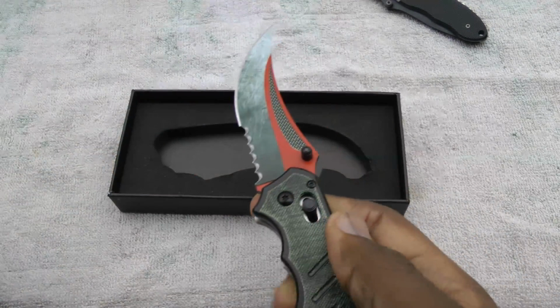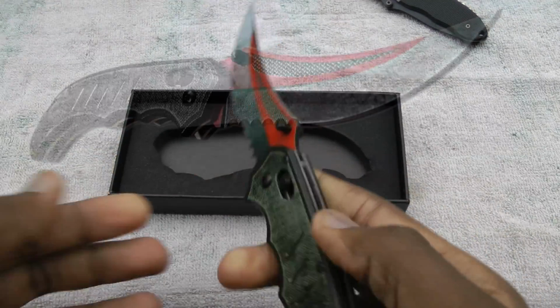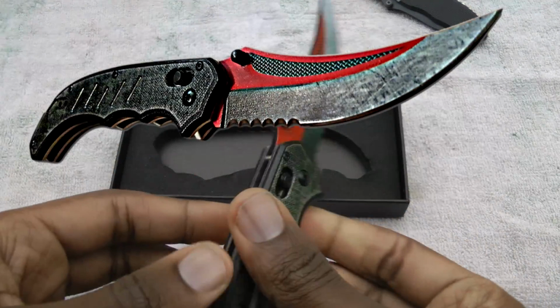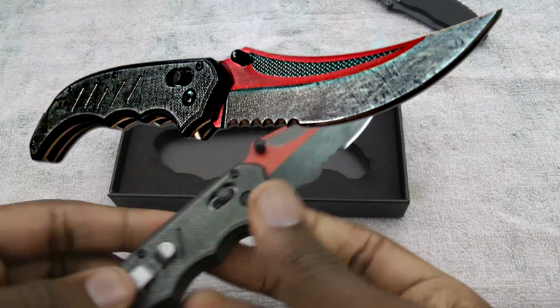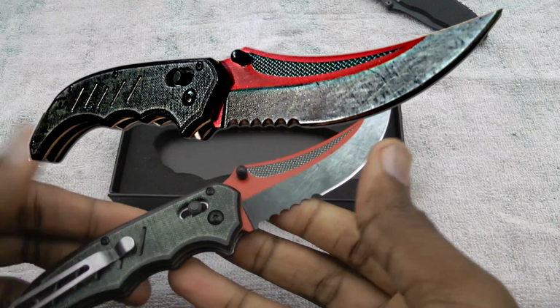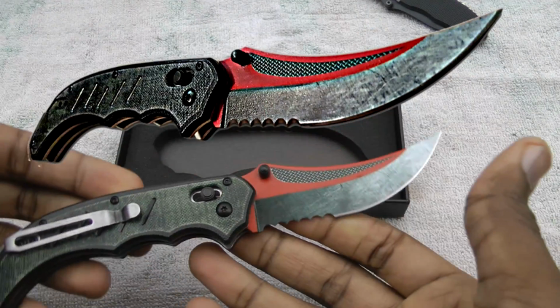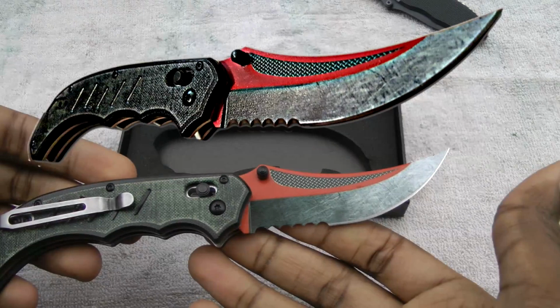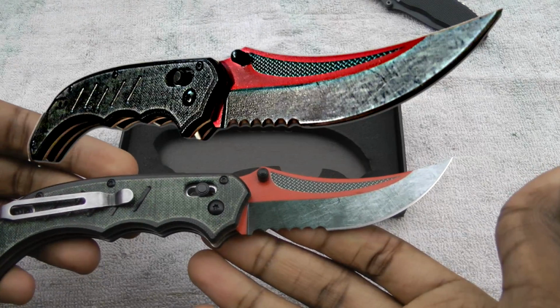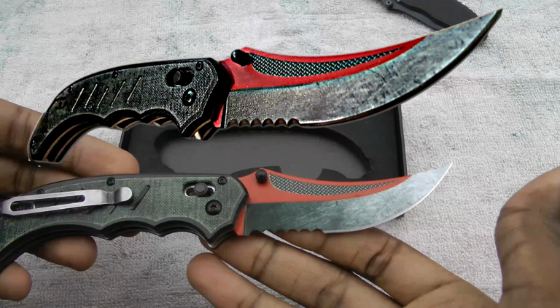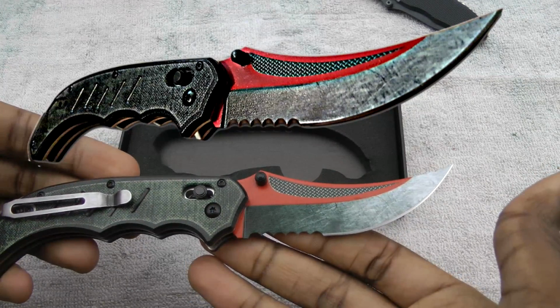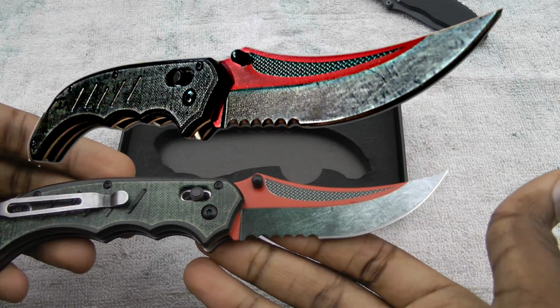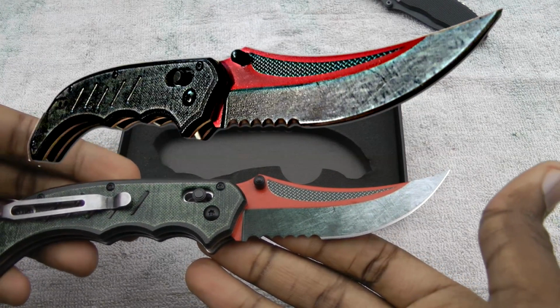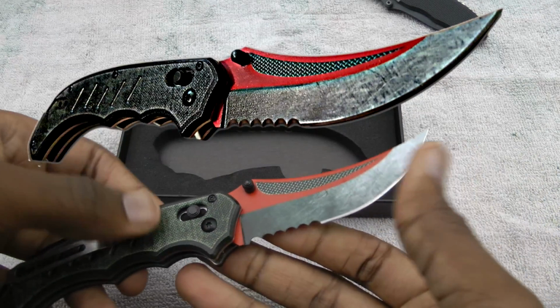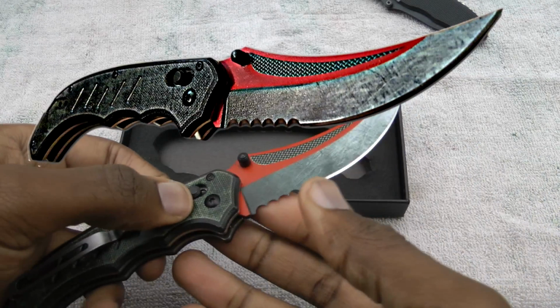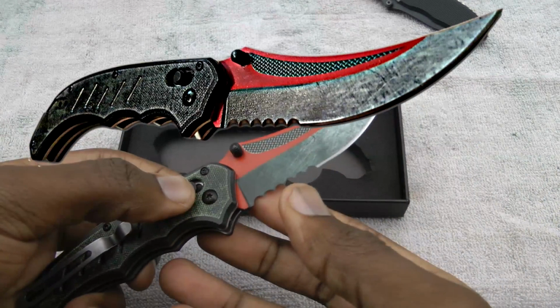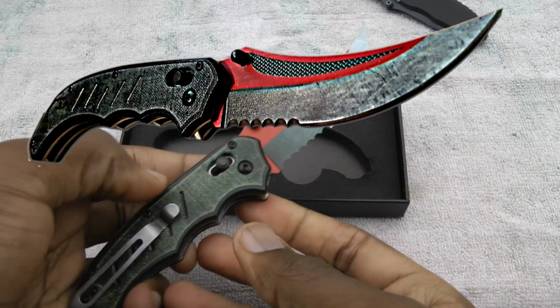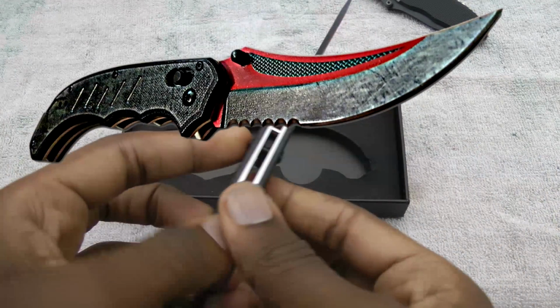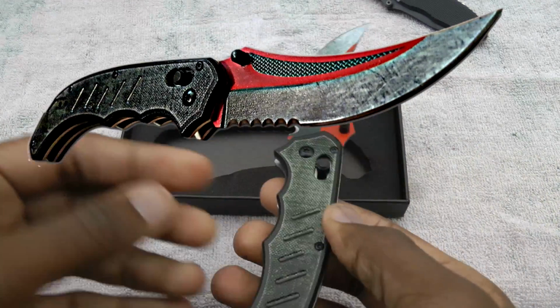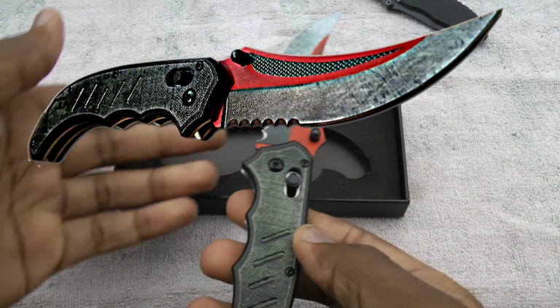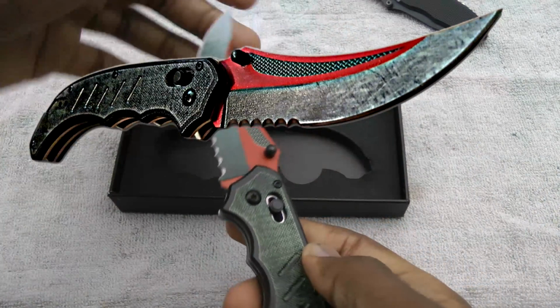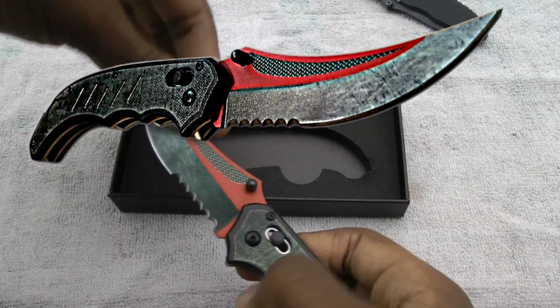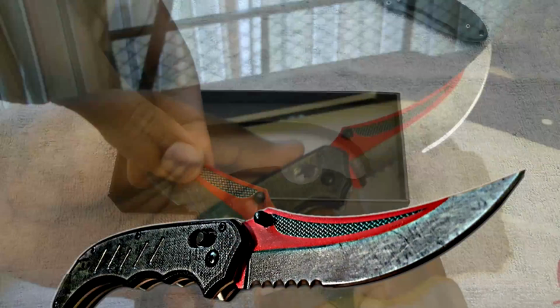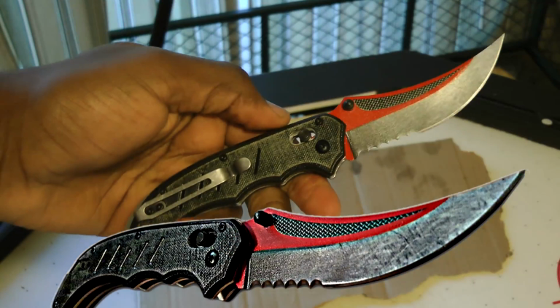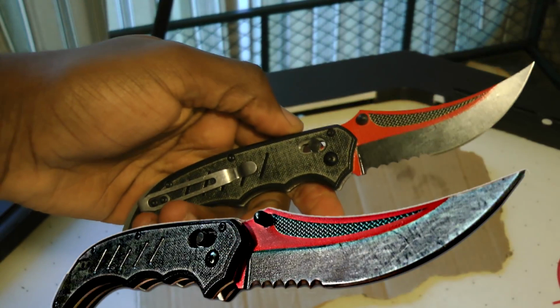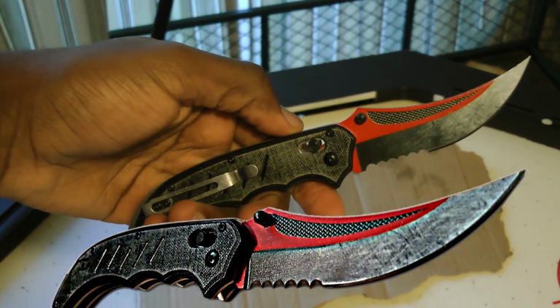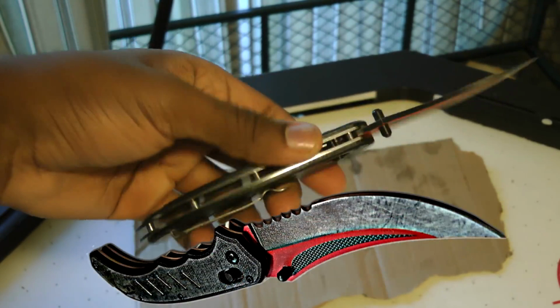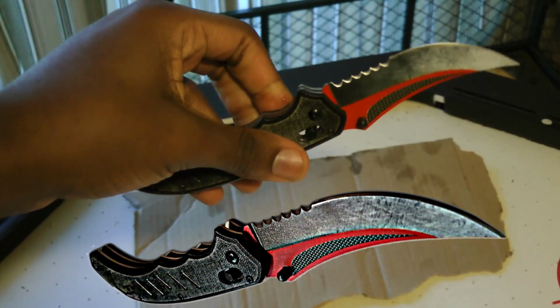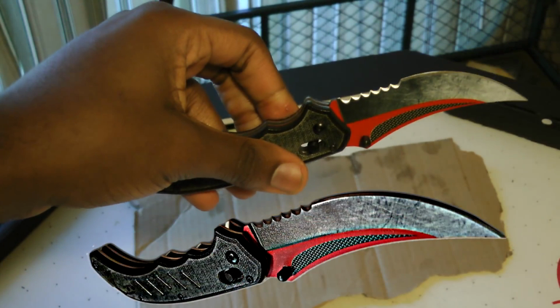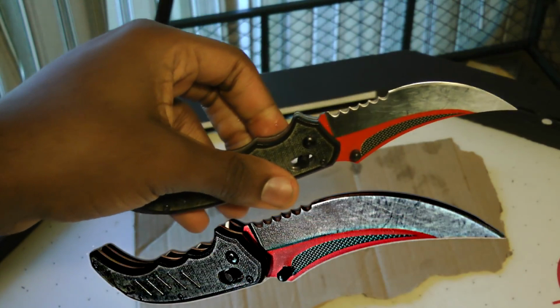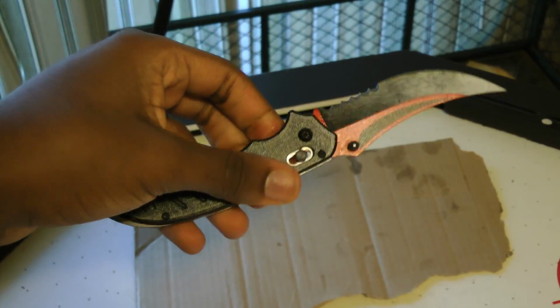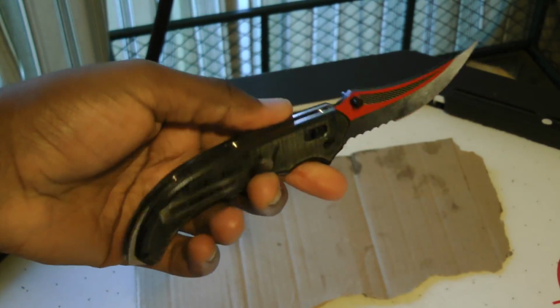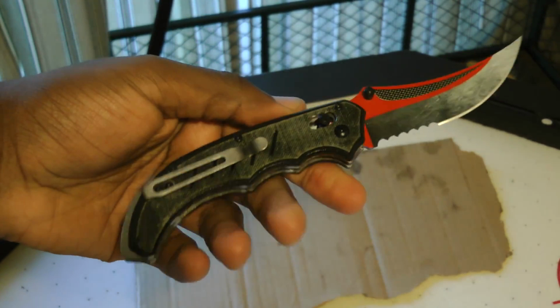It looks a little bit different than the picture, and the handles look a bit more green, and so does the blade. But this only seems to be the case with natural light. Indoors, or even in the shade, it looks pretty much identical to the picture.